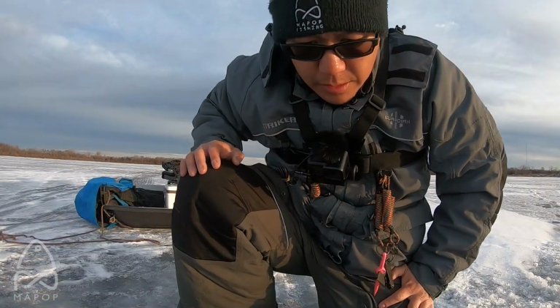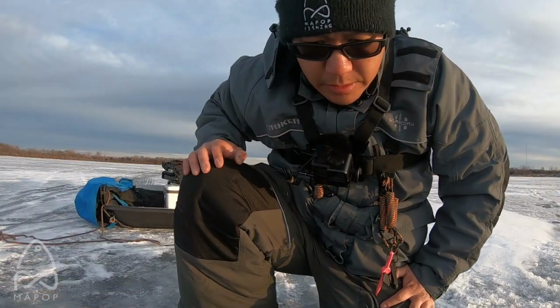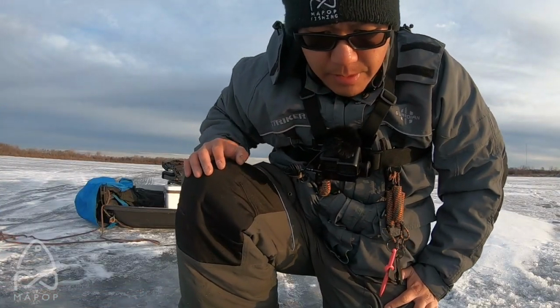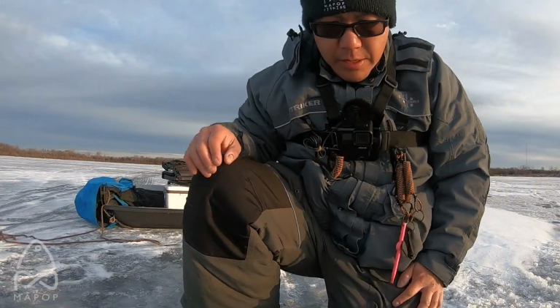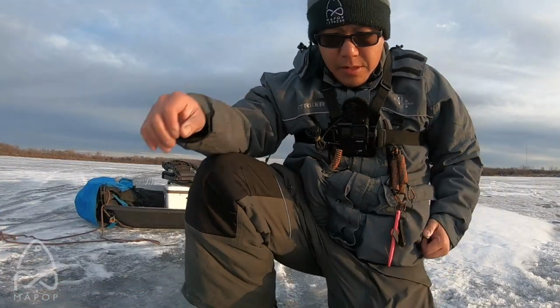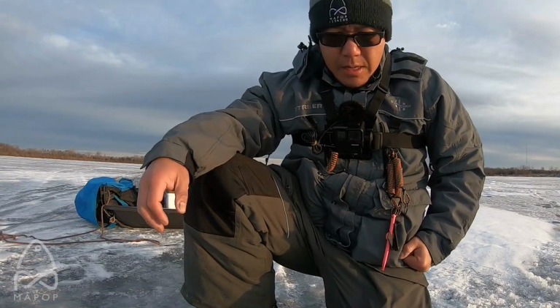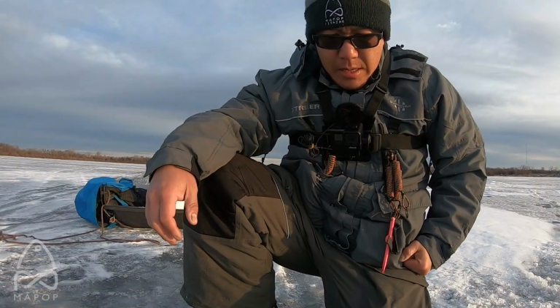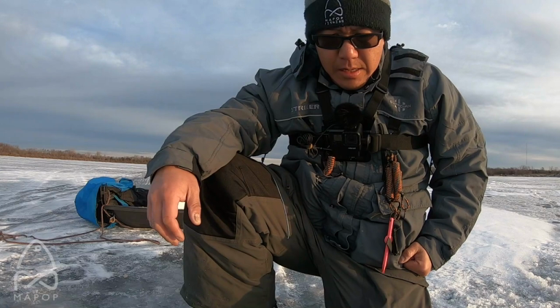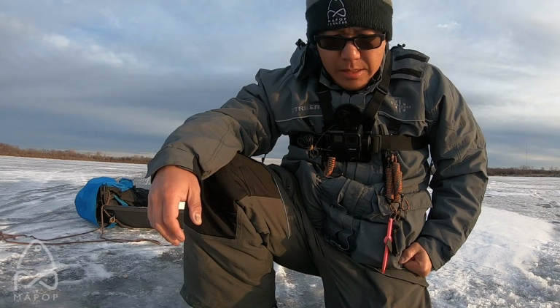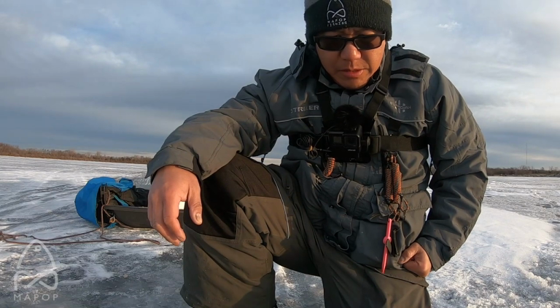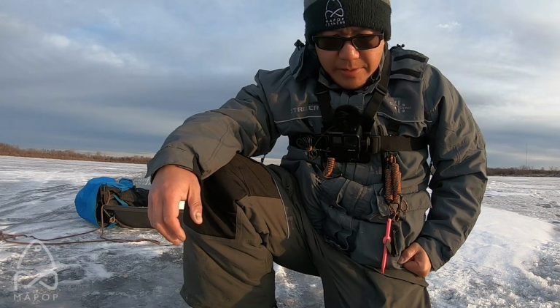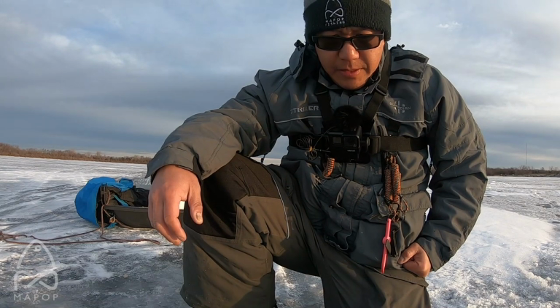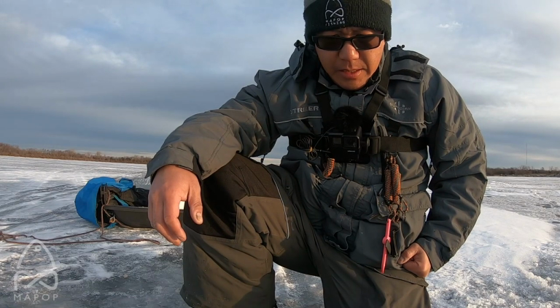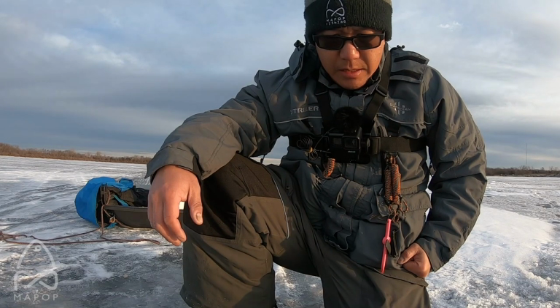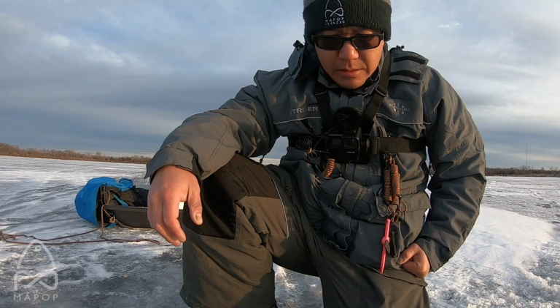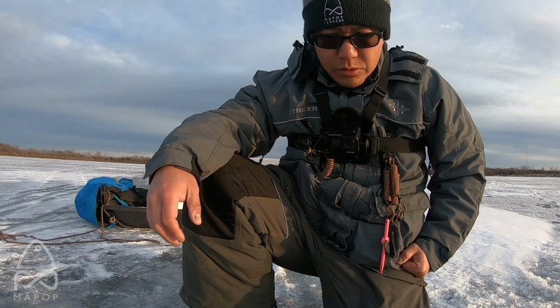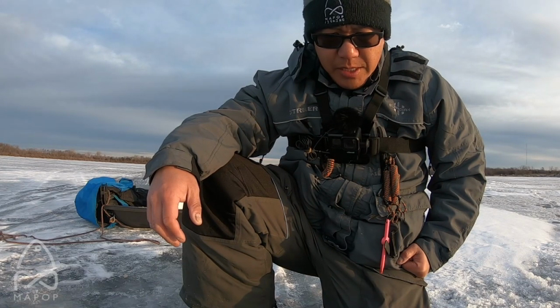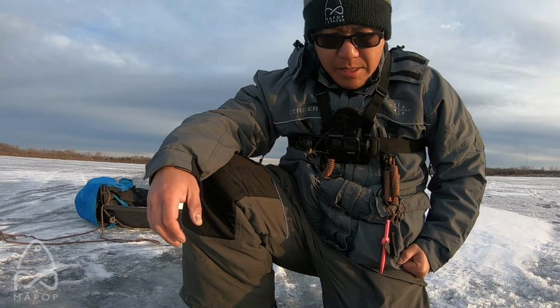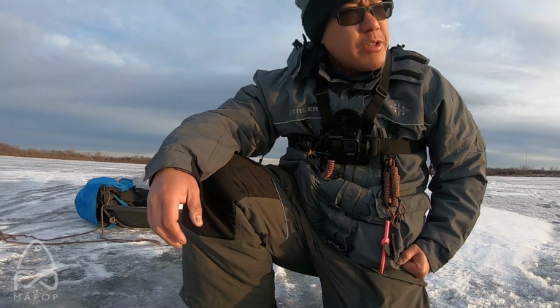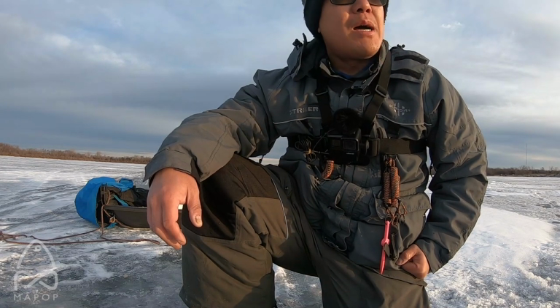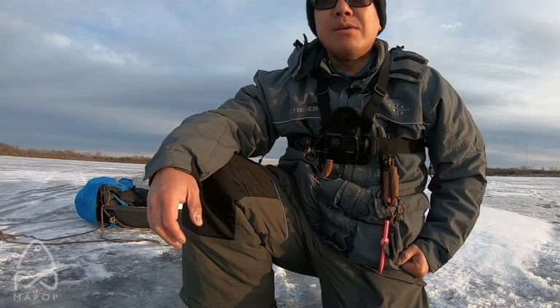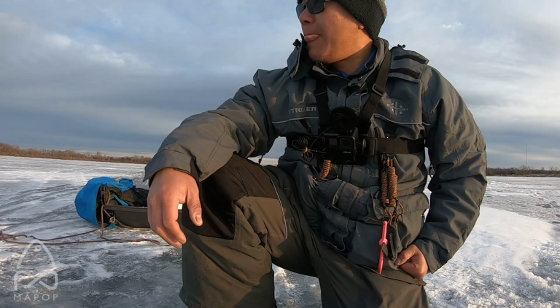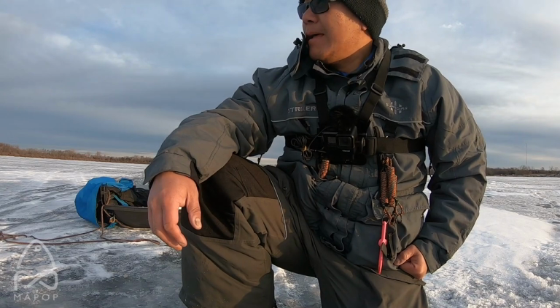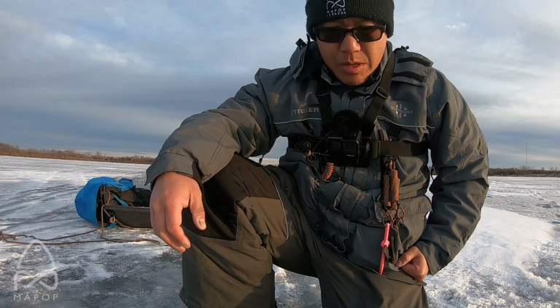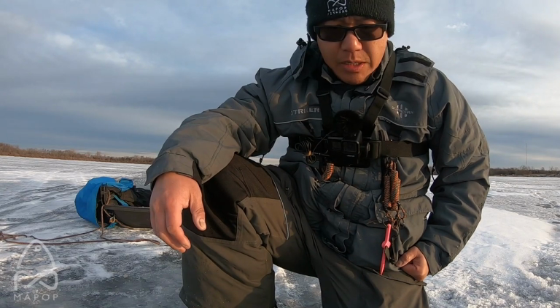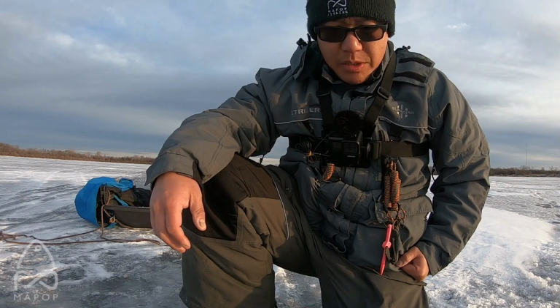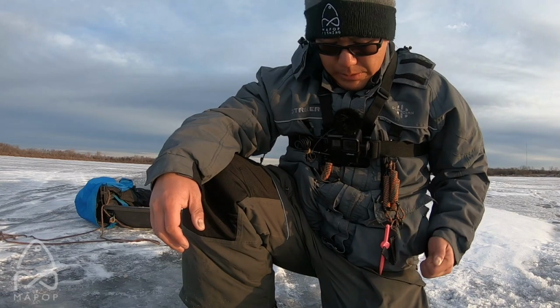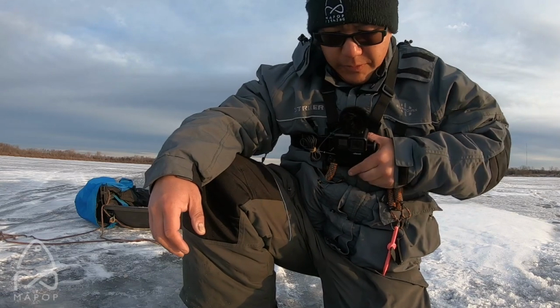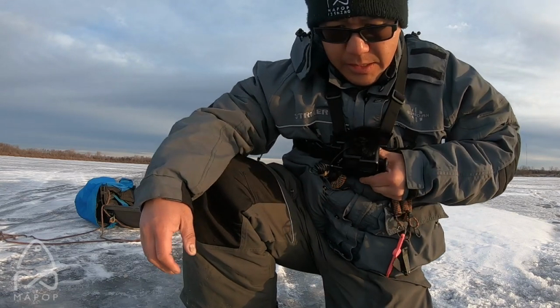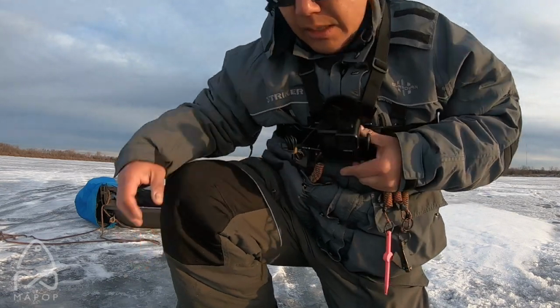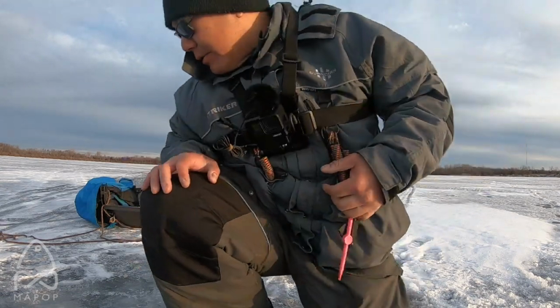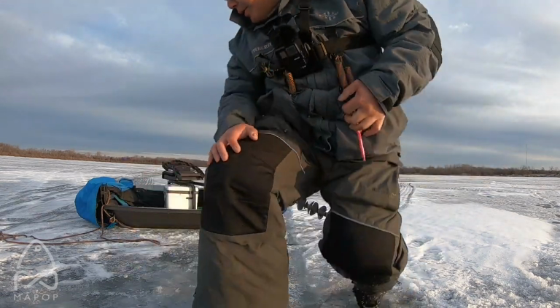Alright, so I'm out here now — we're about 27 feet deep. Super tame day temperature-wise. We're right next to a brush pile, hopefully you can see what we can do.